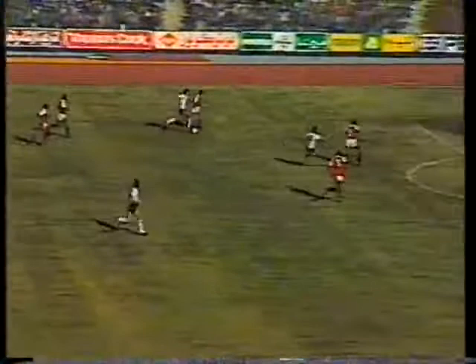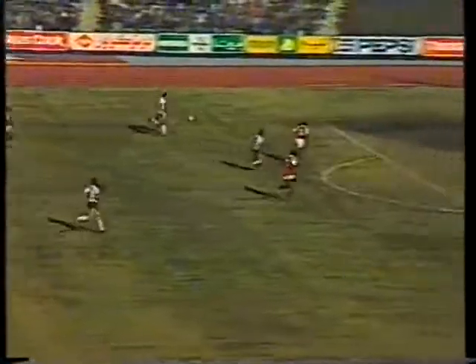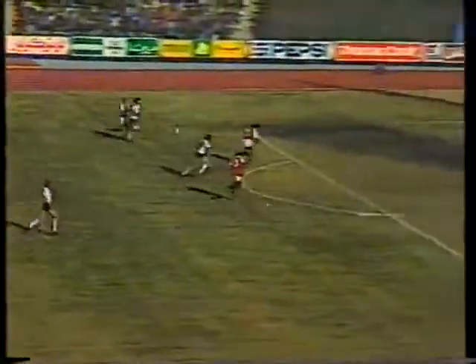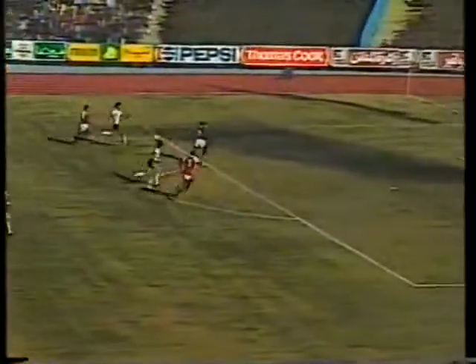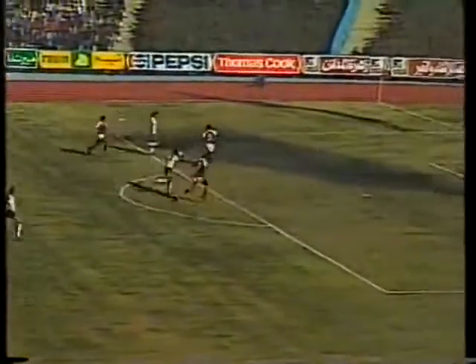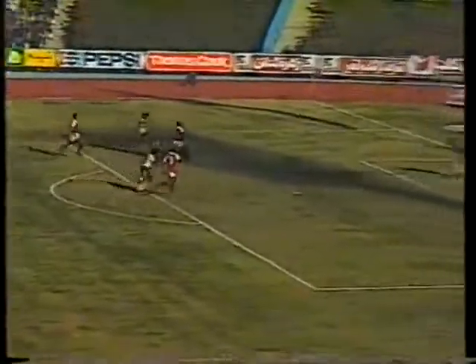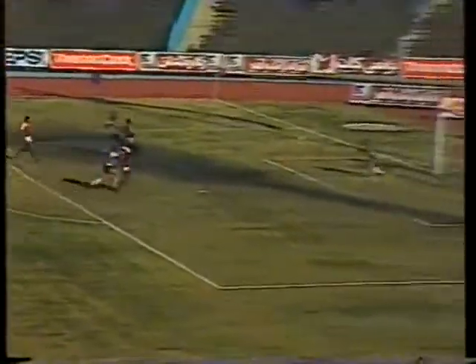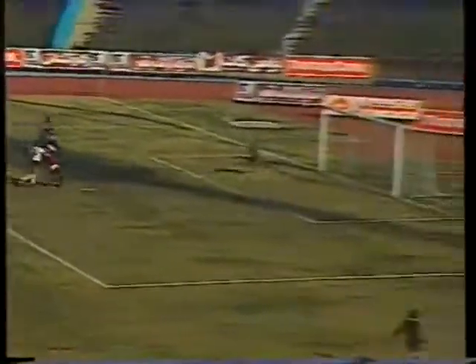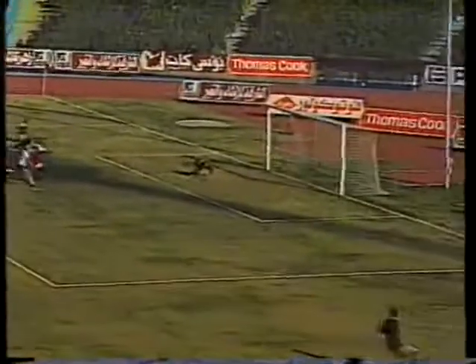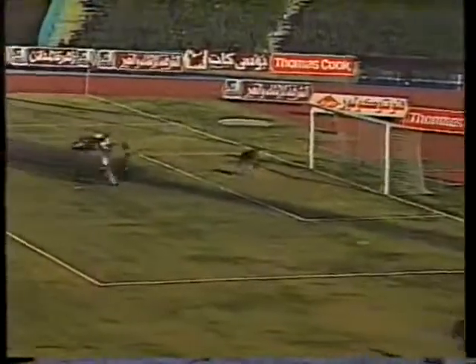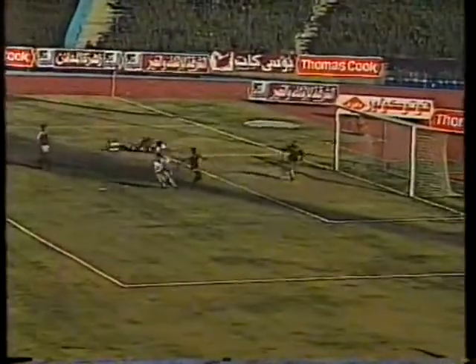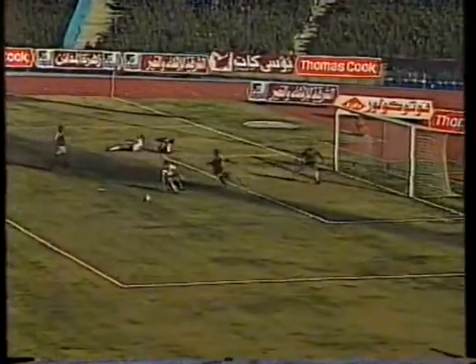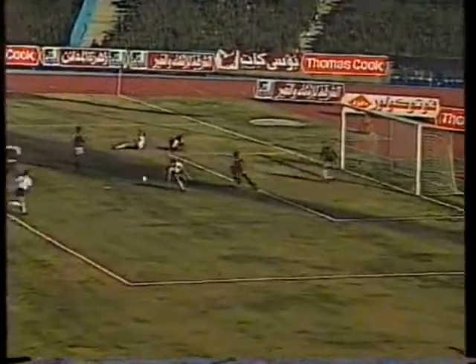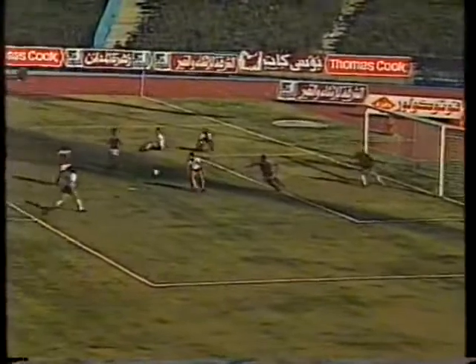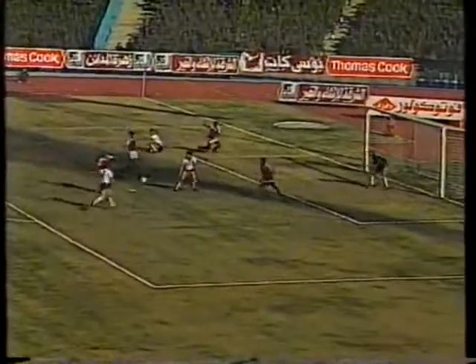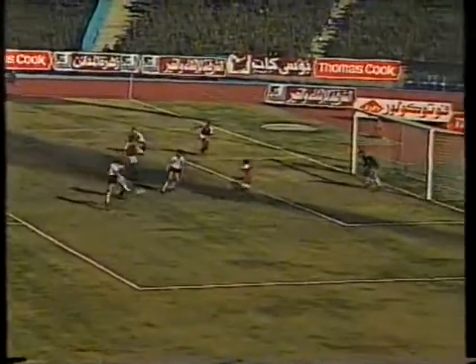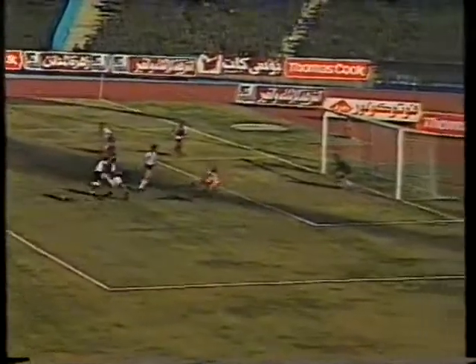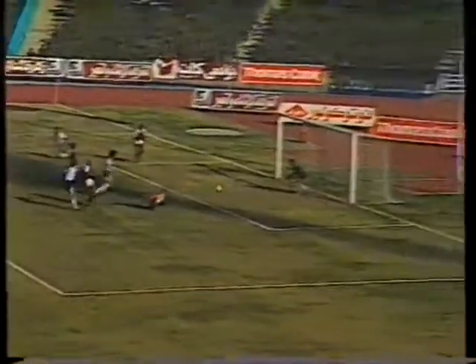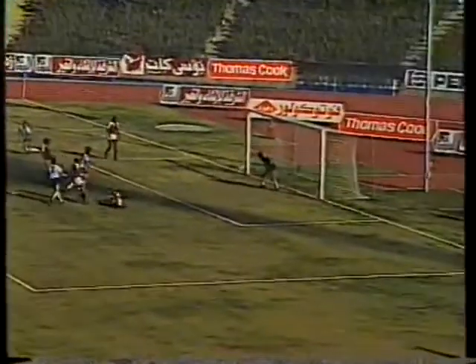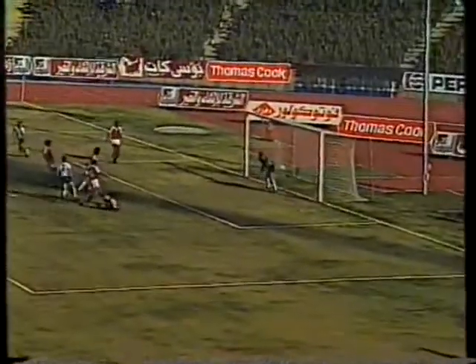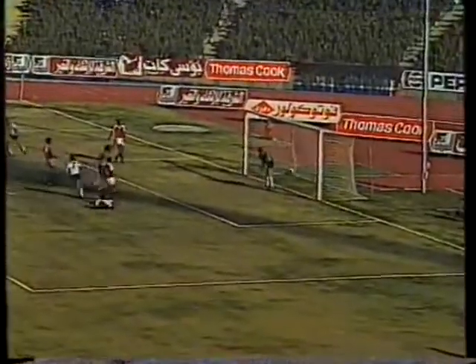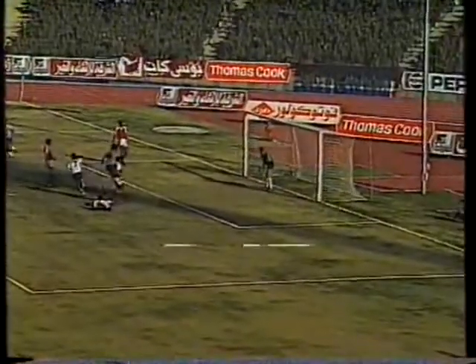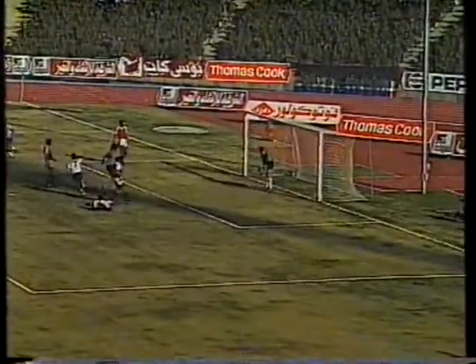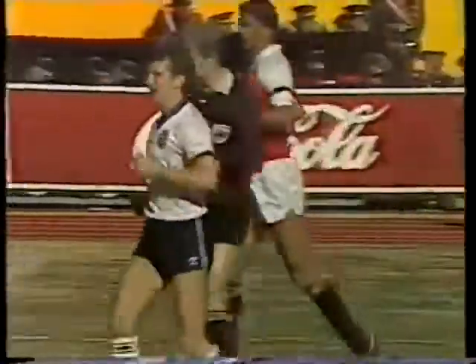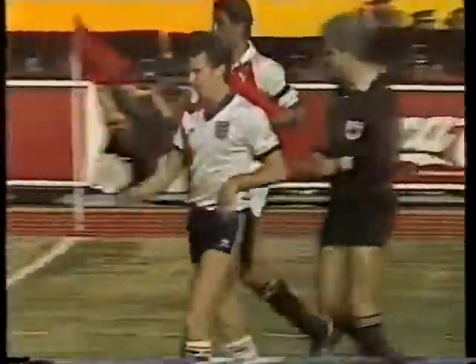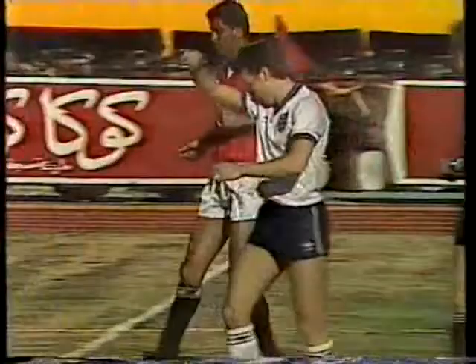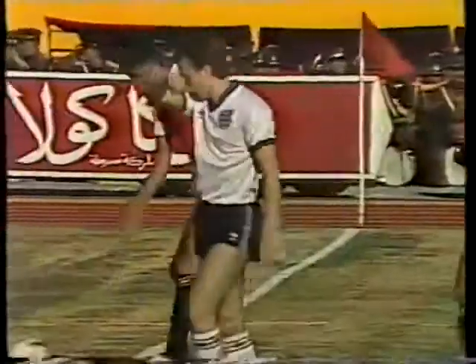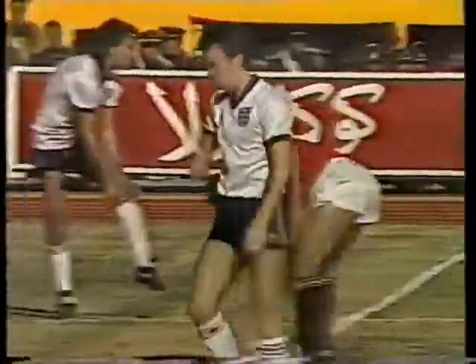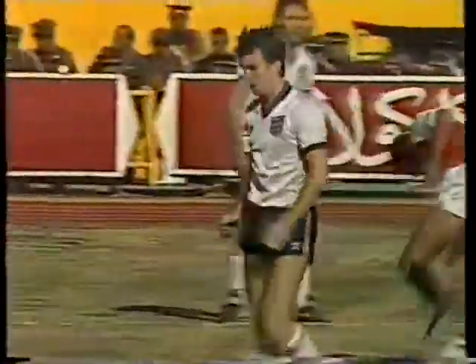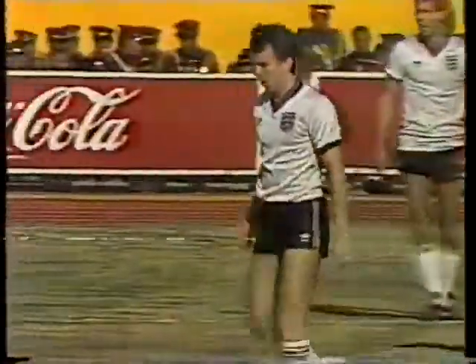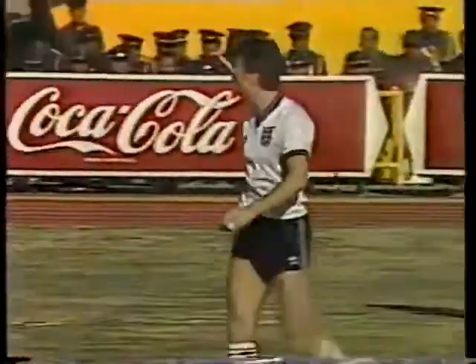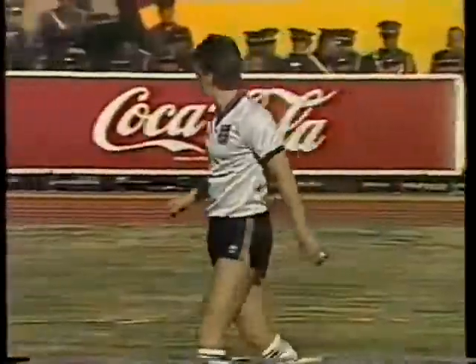Egypt couldn't cope with the power of Haipley. And although El Patel punched the ball out, Trevor Stephen following up provided a perfect finish.